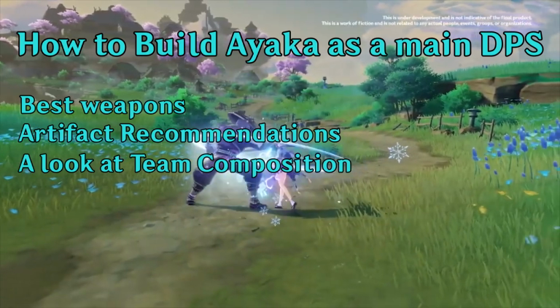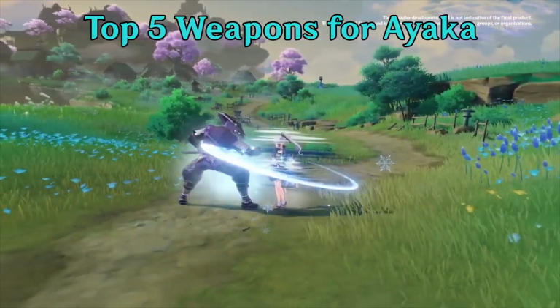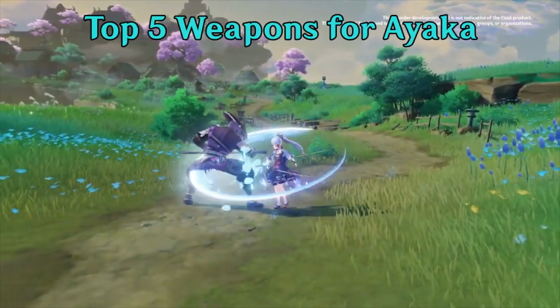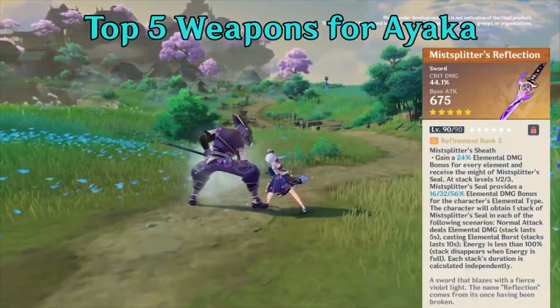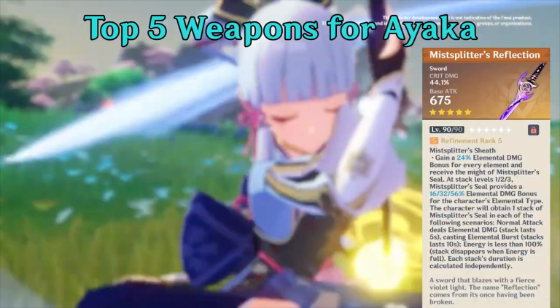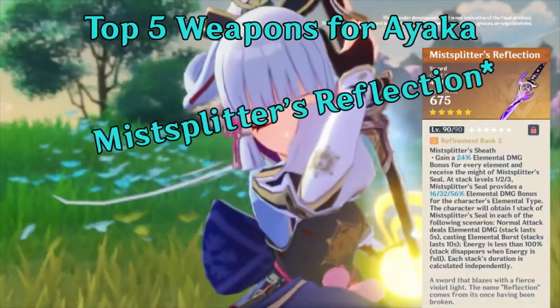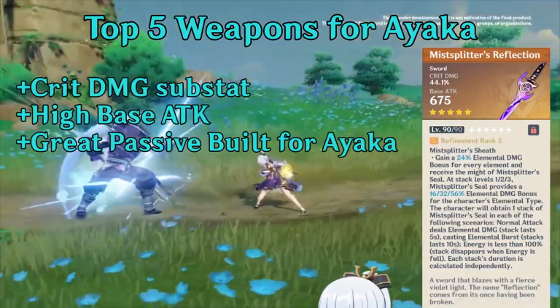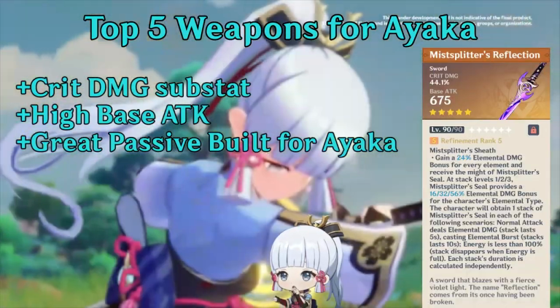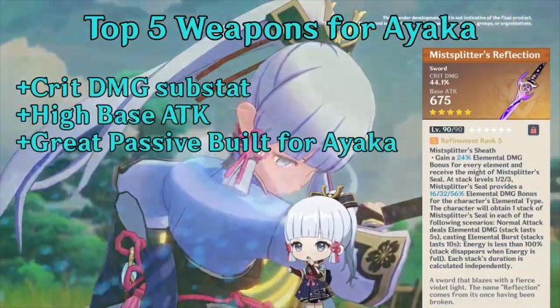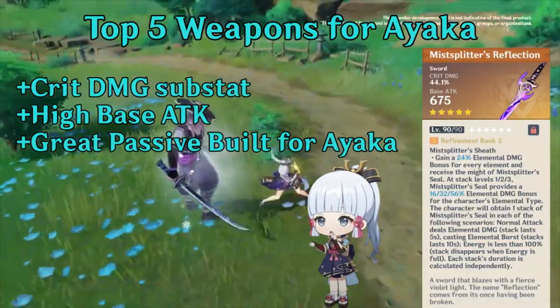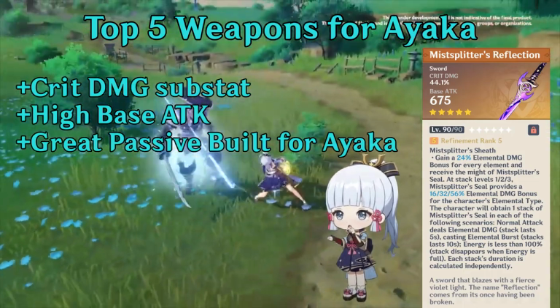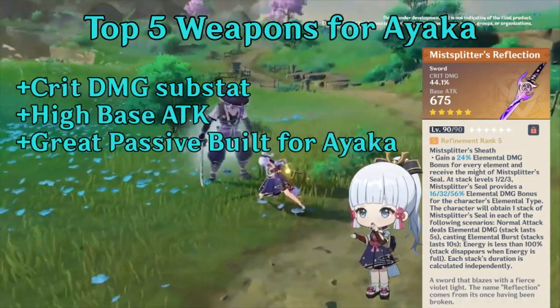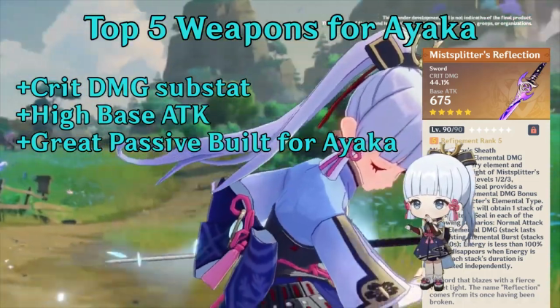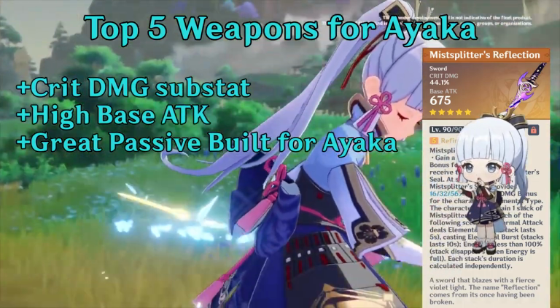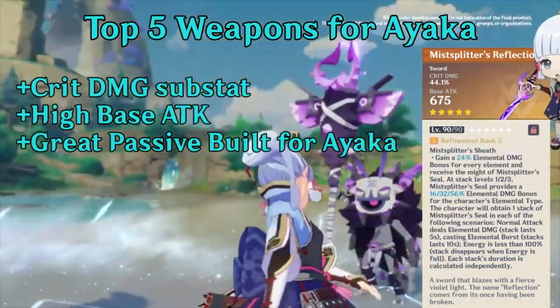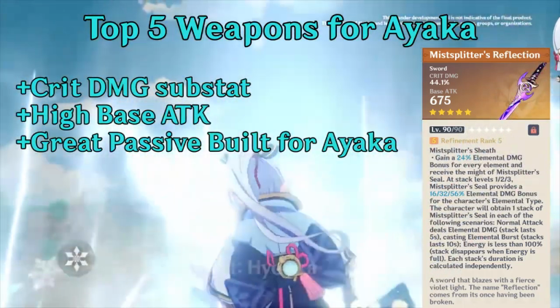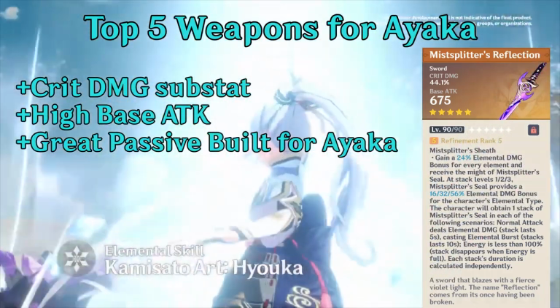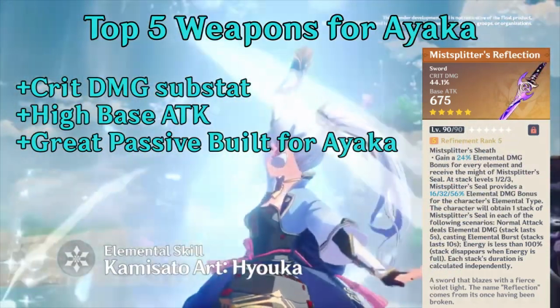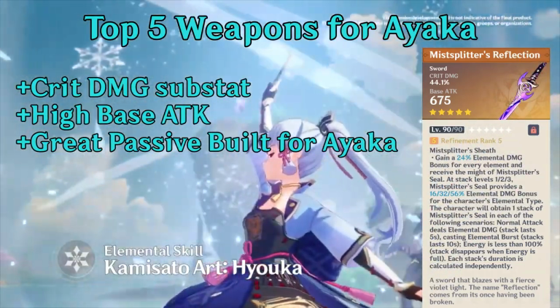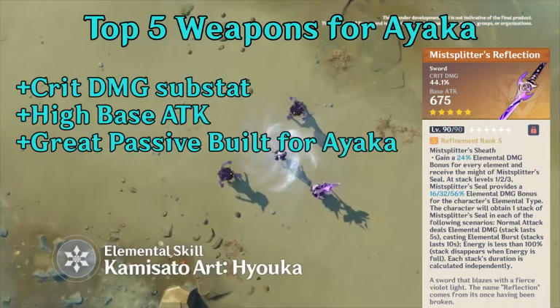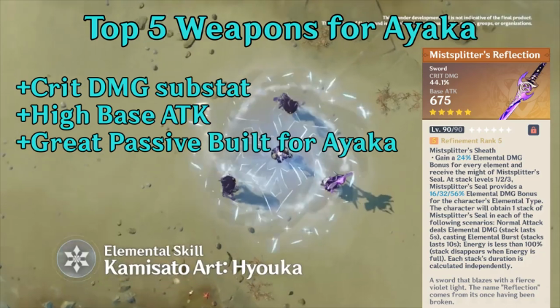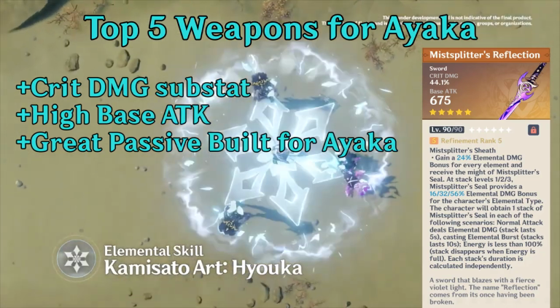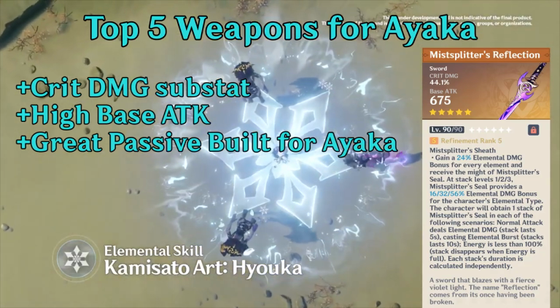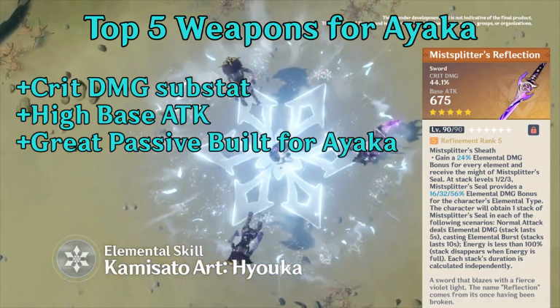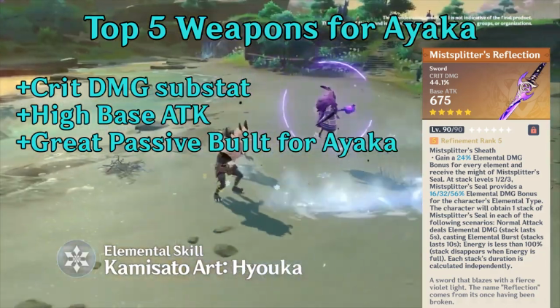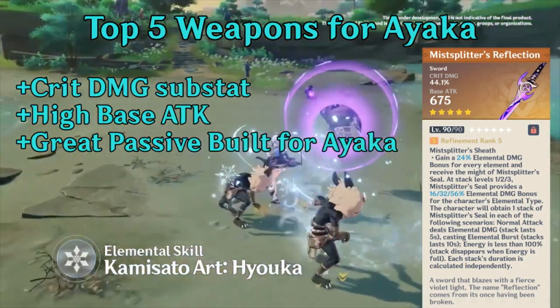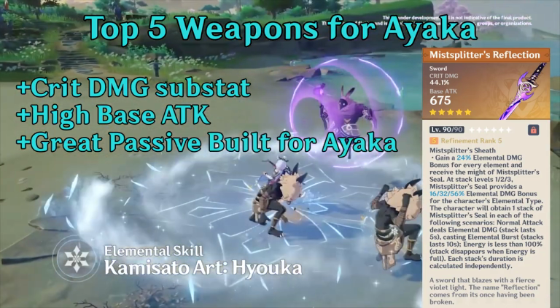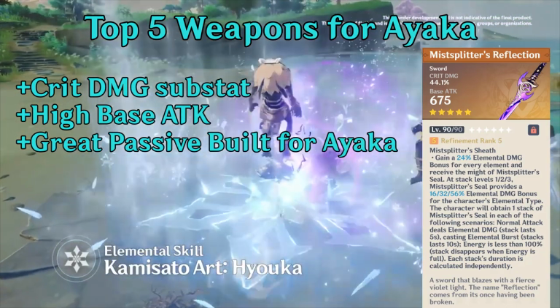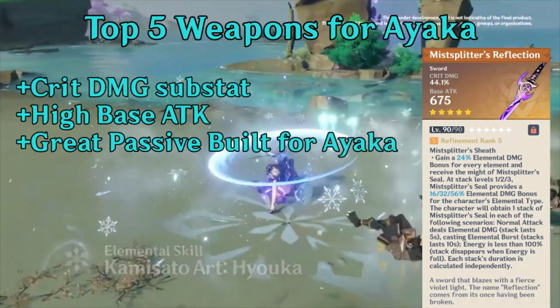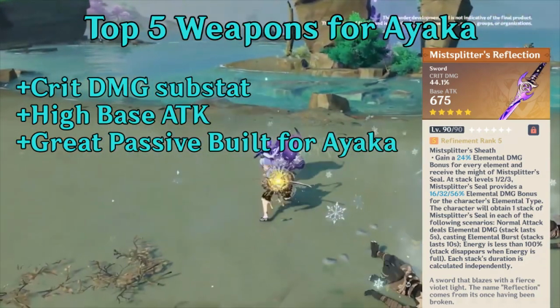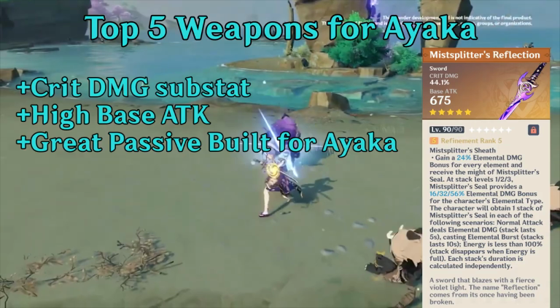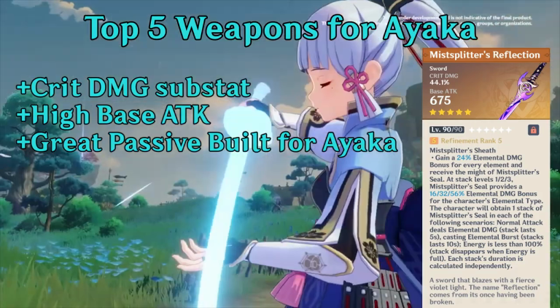Her top 5 weapons are Mistsplitter's Edge, the new 5-star sword. It has crit damage substats, high base attack, and a great passive built specifically for Ayaka. For people that want to go all-in and reach the highest damage ceiling, consider investing in this weapon.